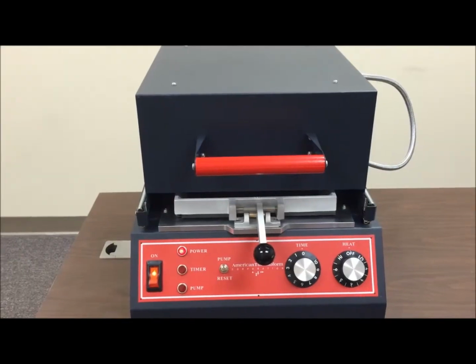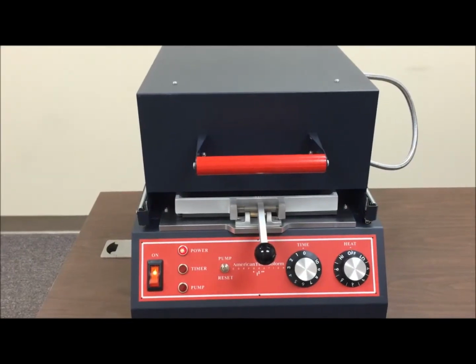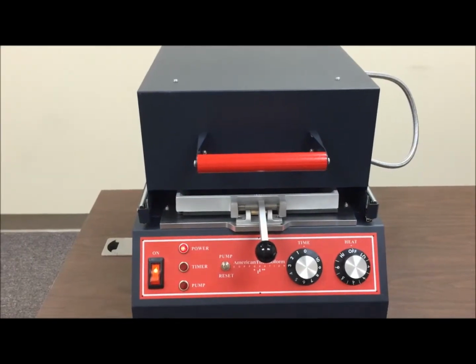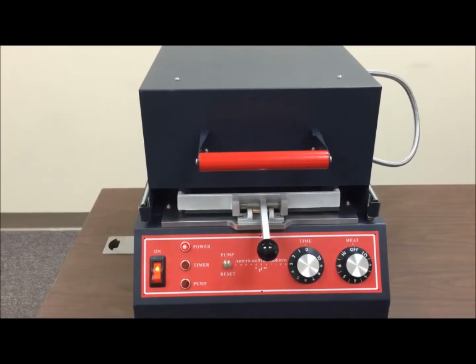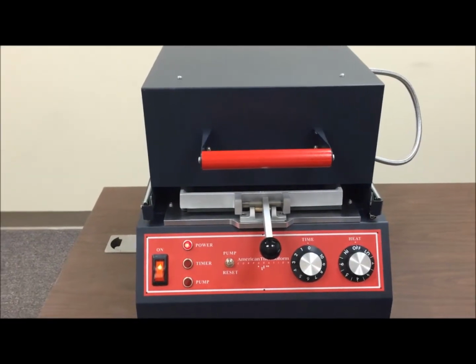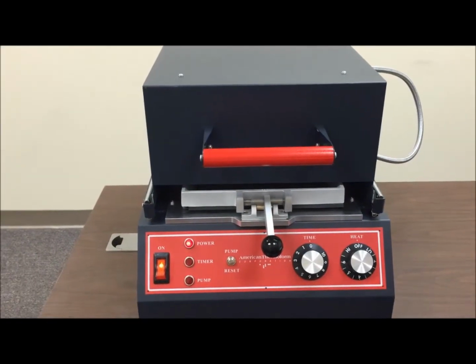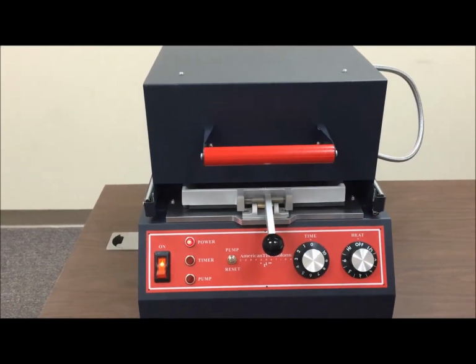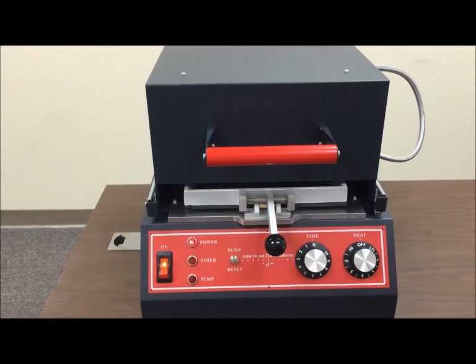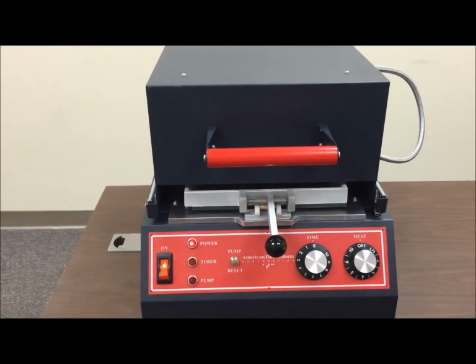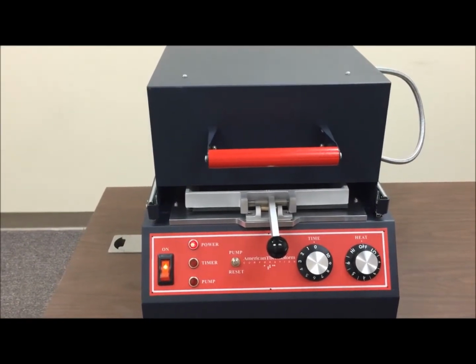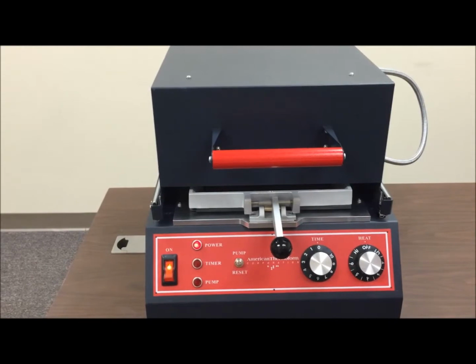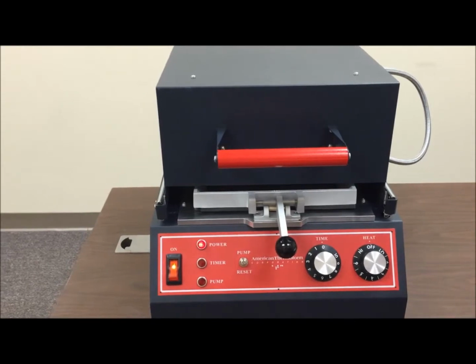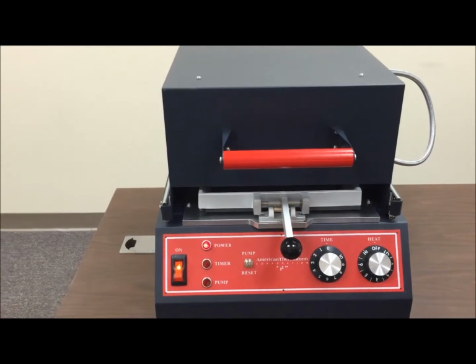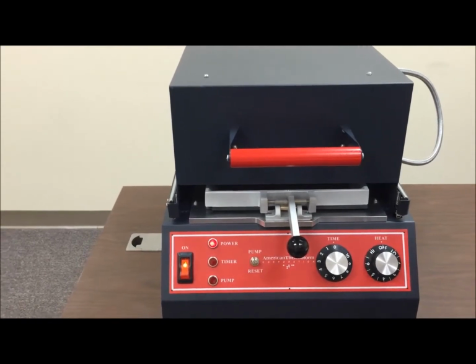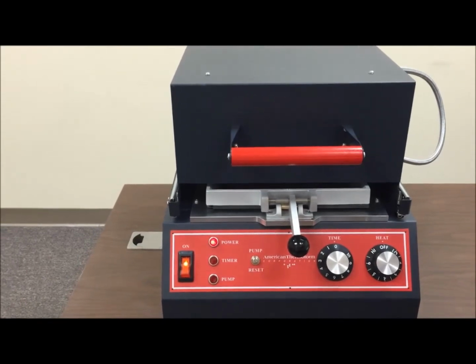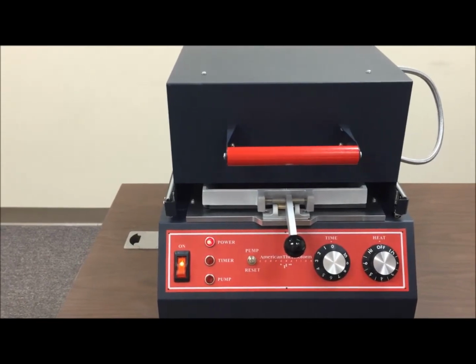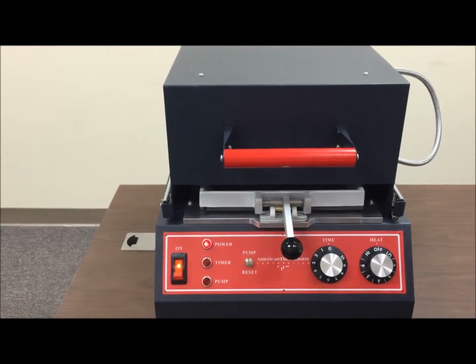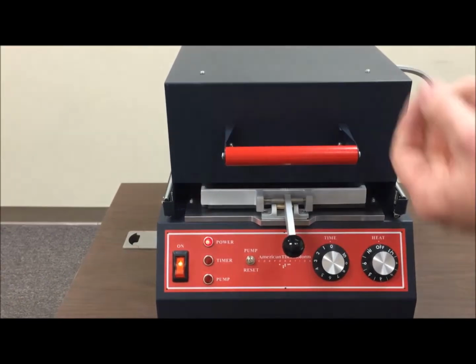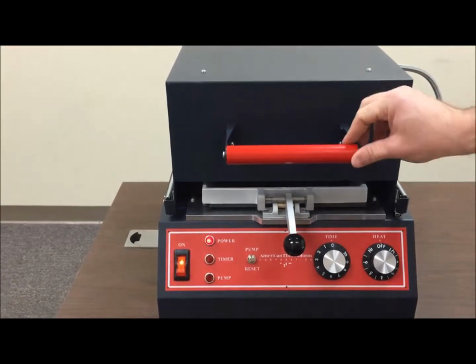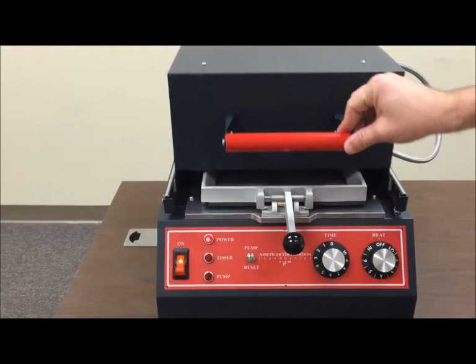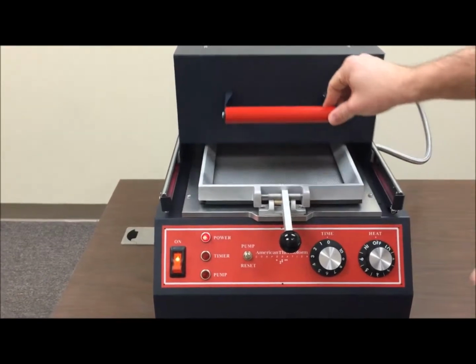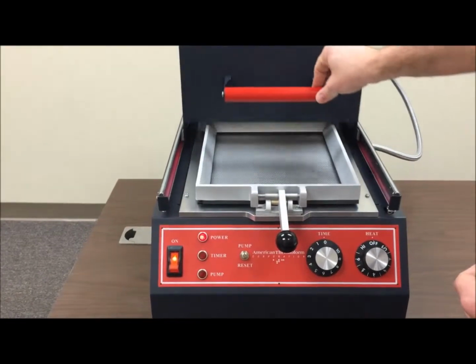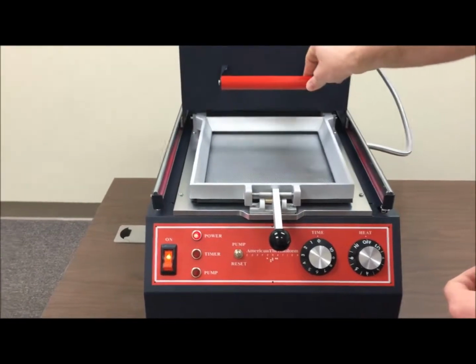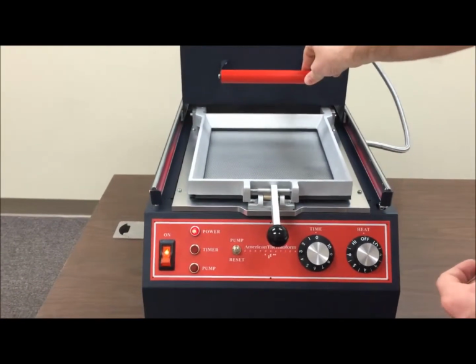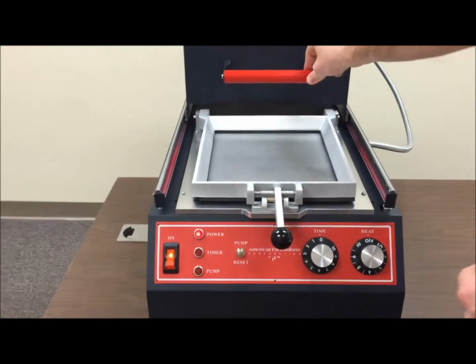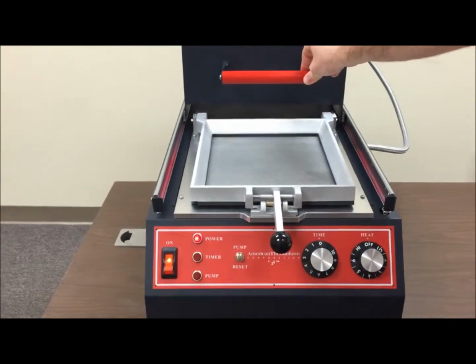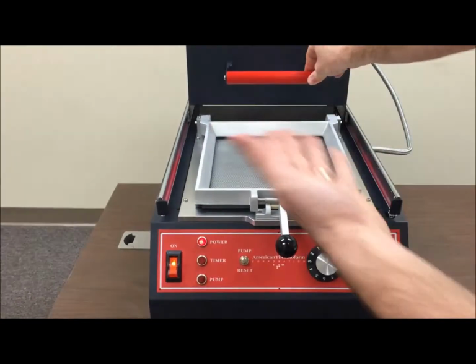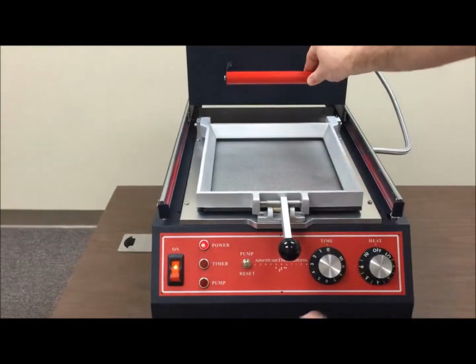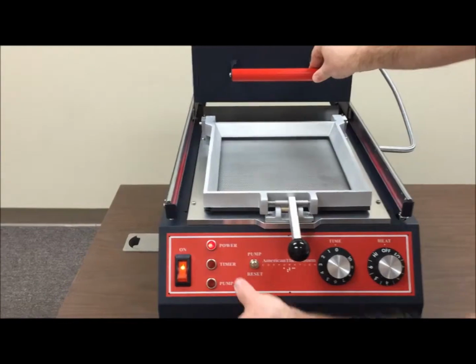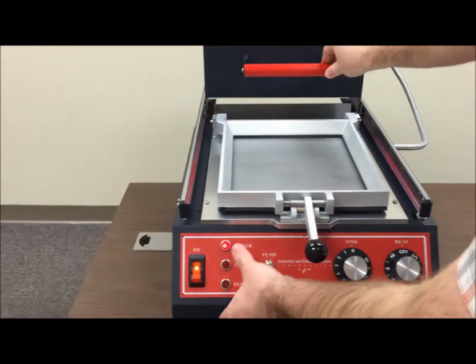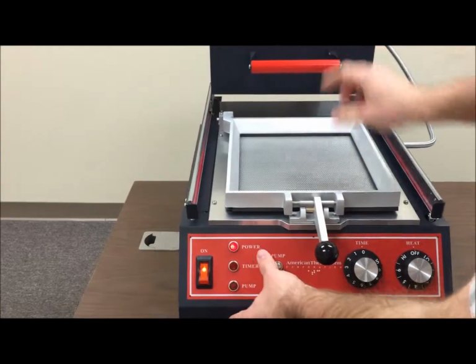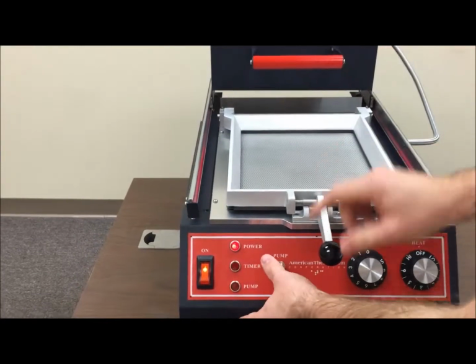I'll now show you a couple of troubleshooting techniques for your easy form or maxi form. Again, it doesn't matter which model, the technique is the same.